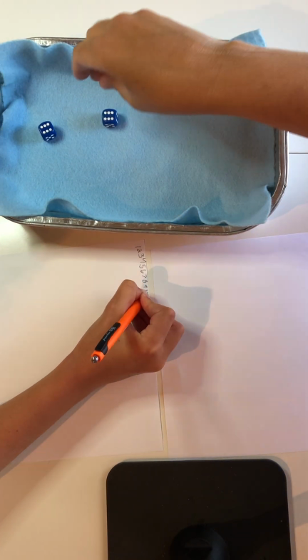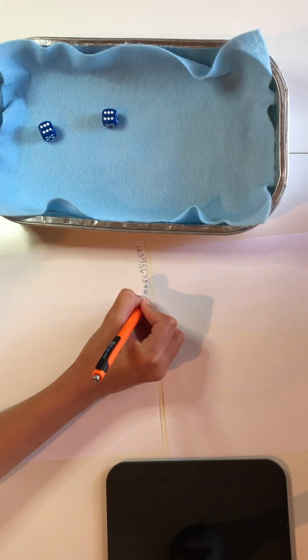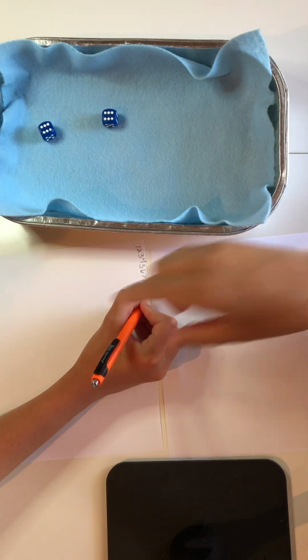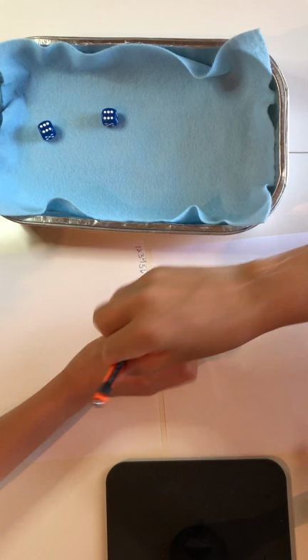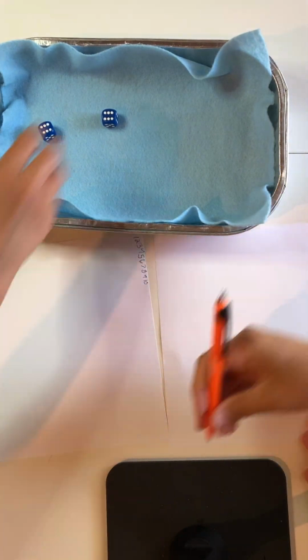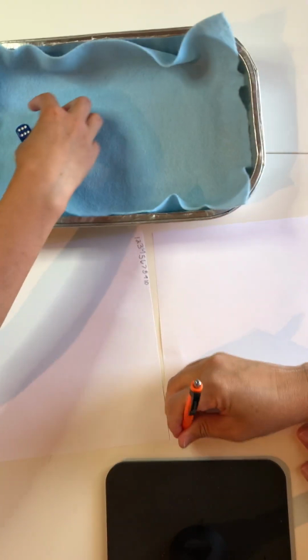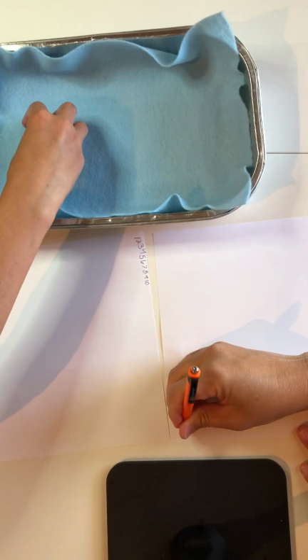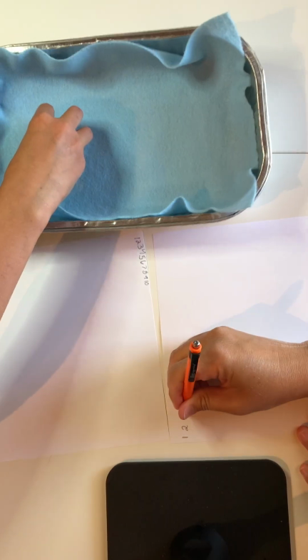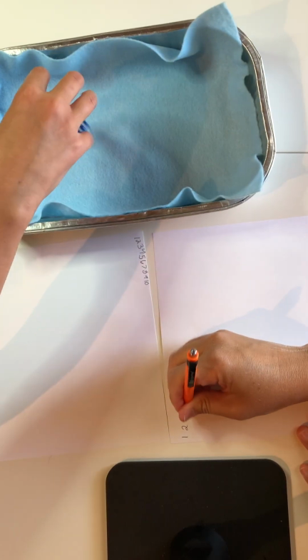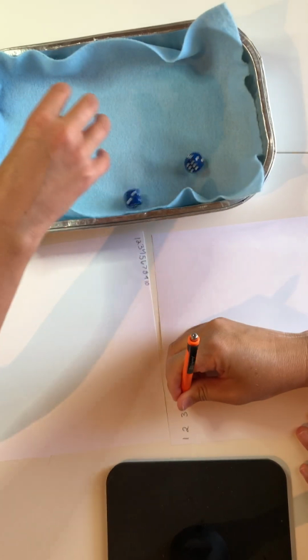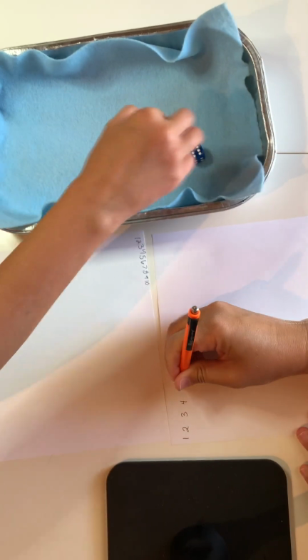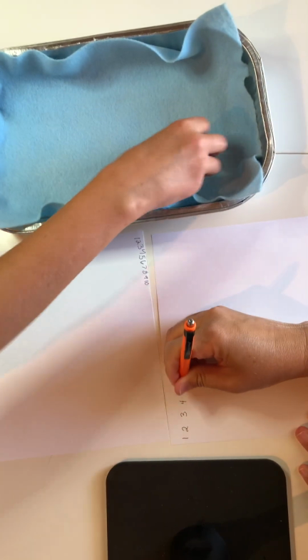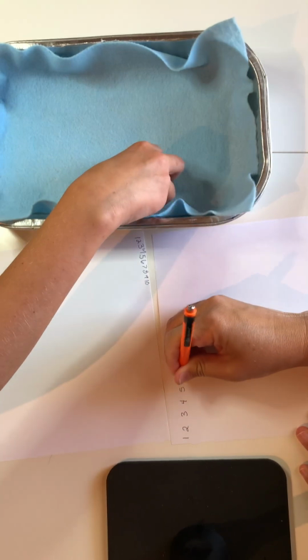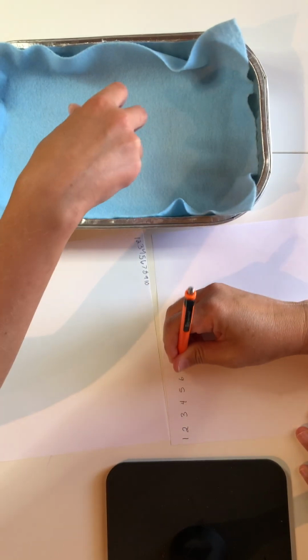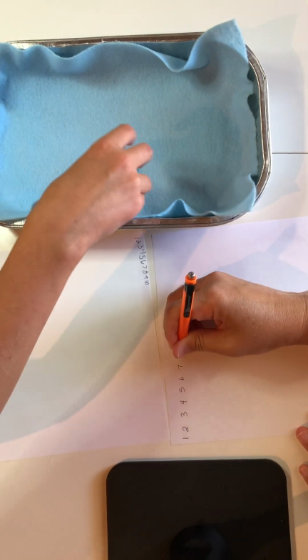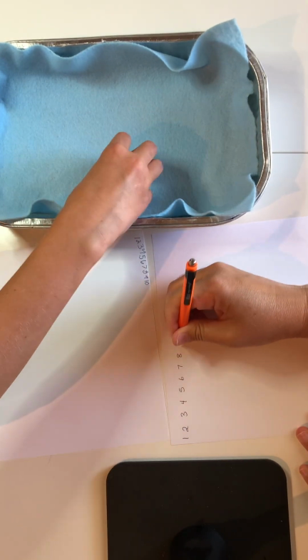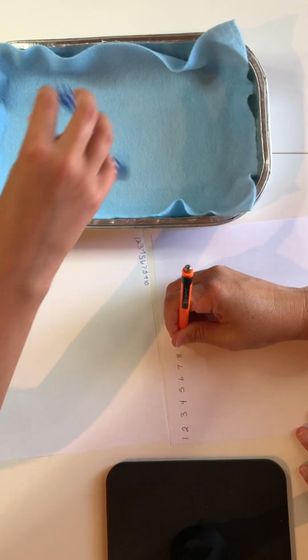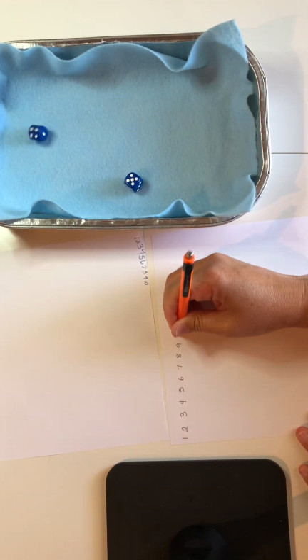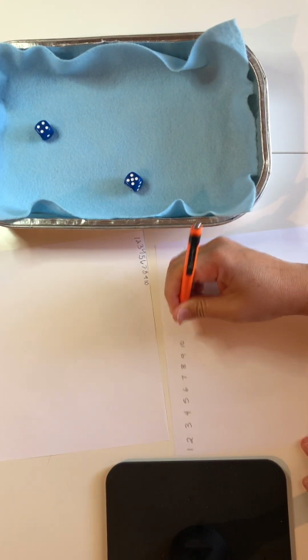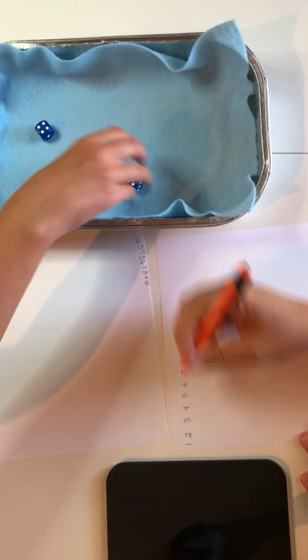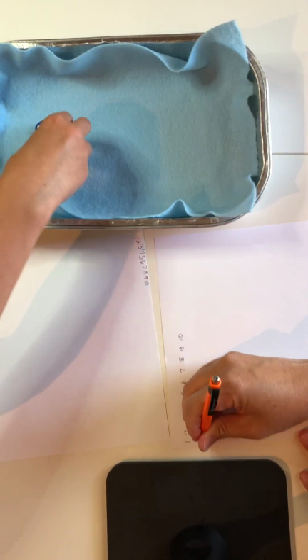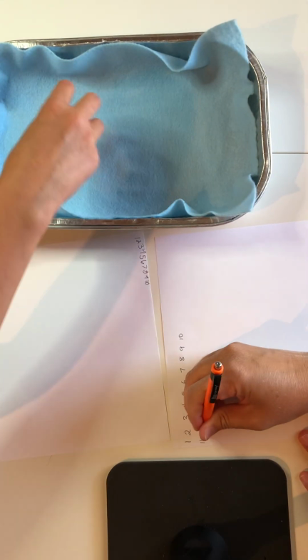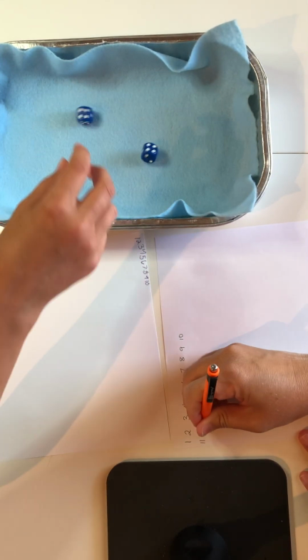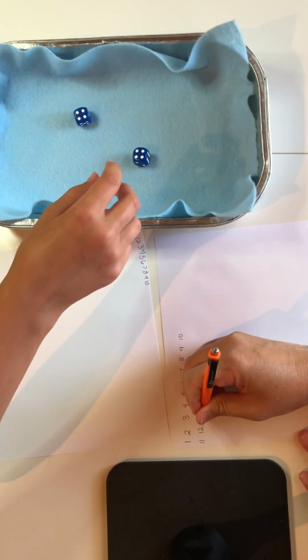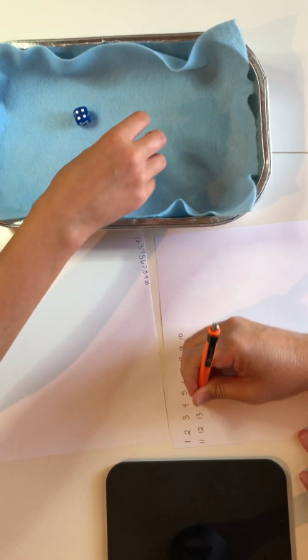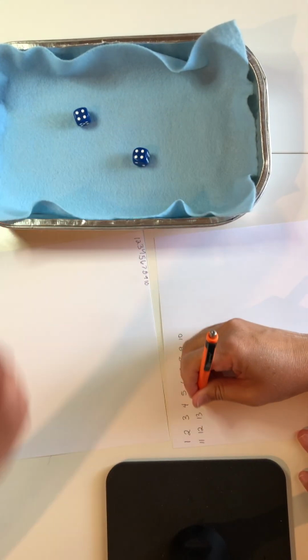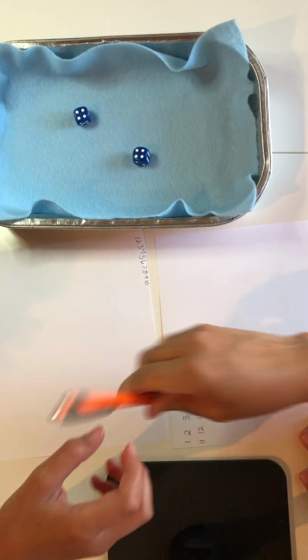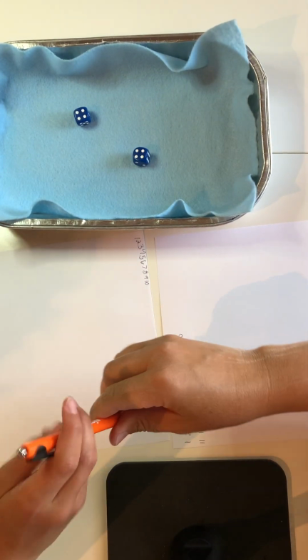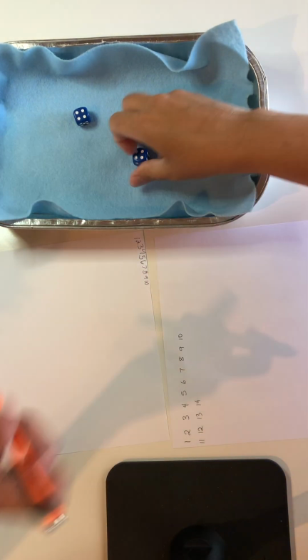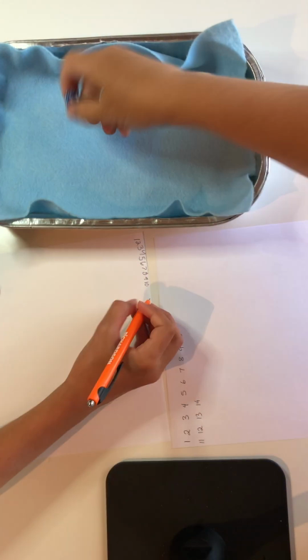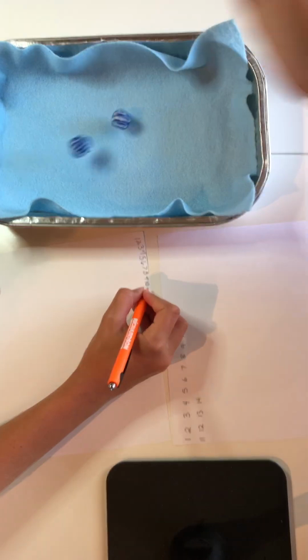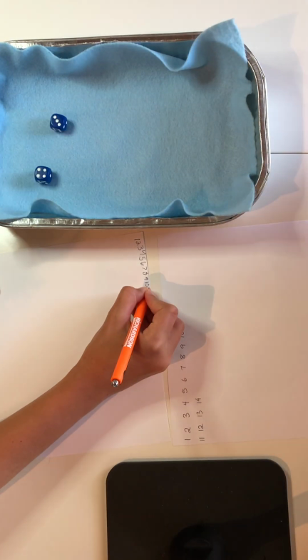Doubles! Now I take the pen and I start writing 1 to 100. Doubles again — the pen switches back. They decide to just keep going with the demo.